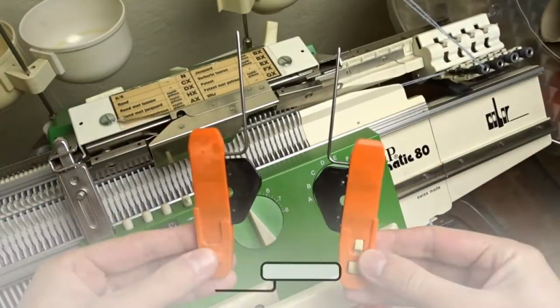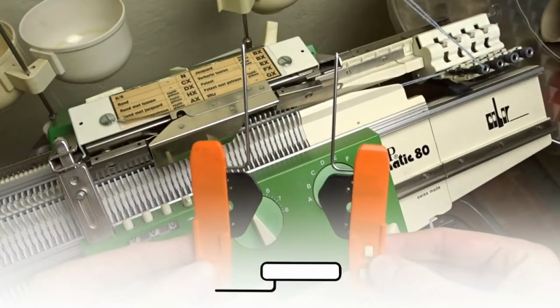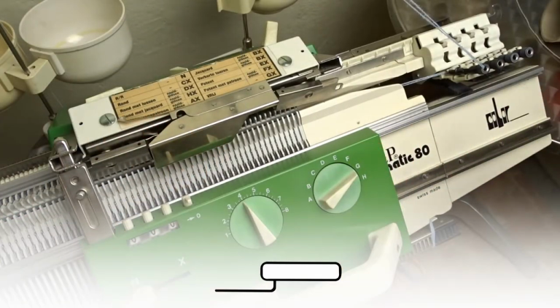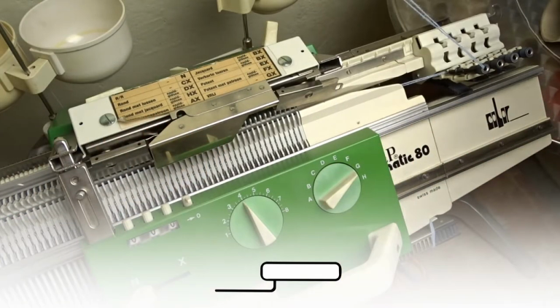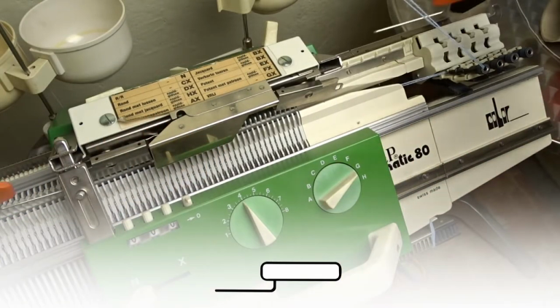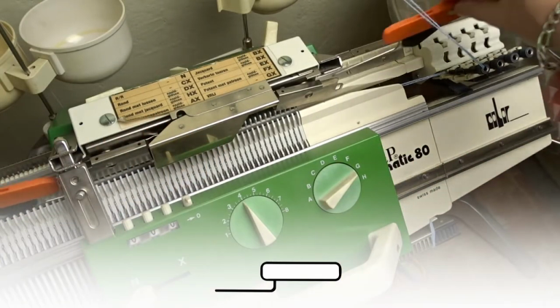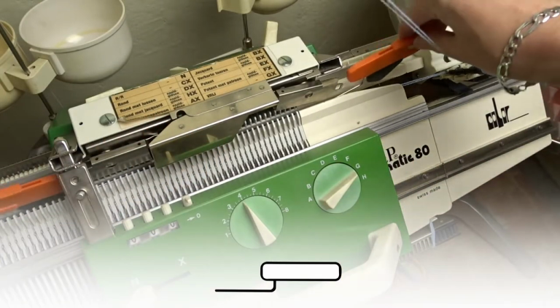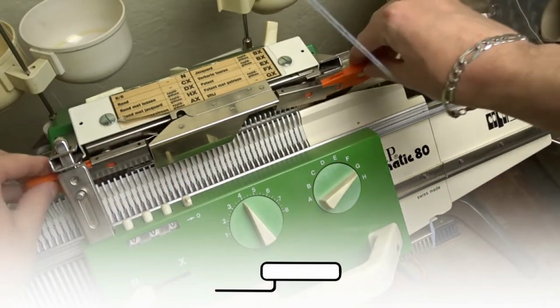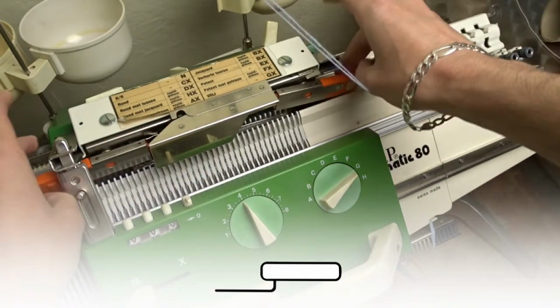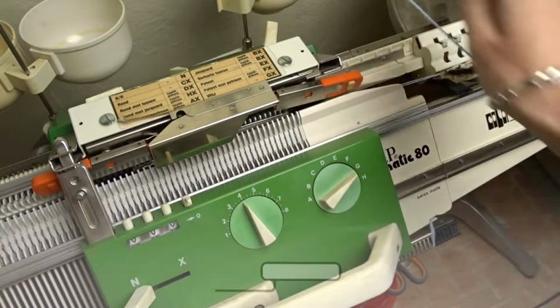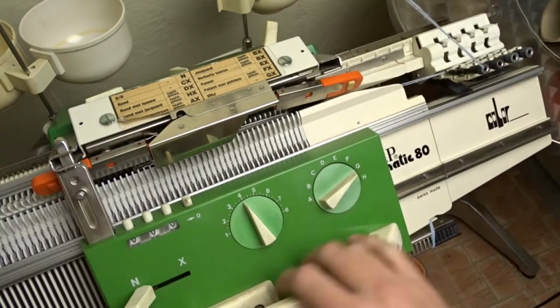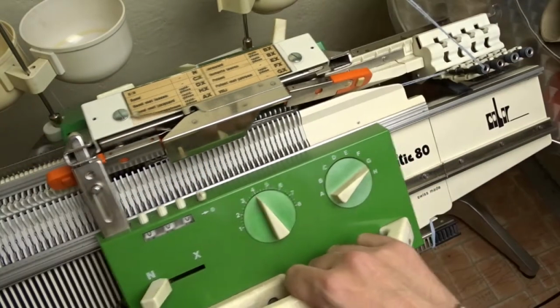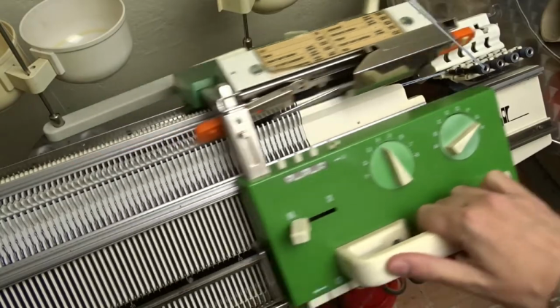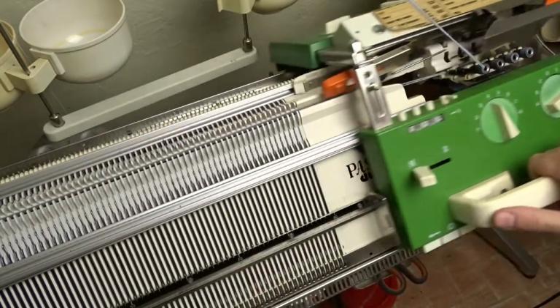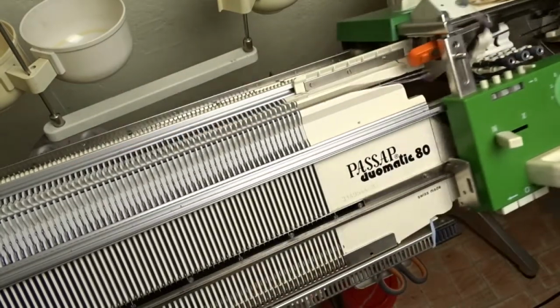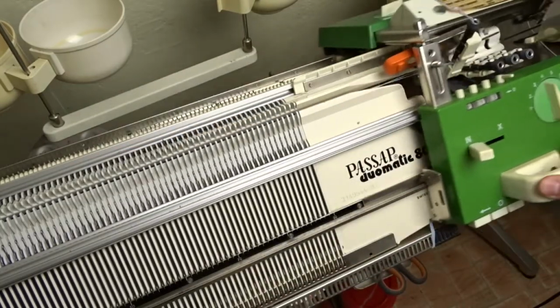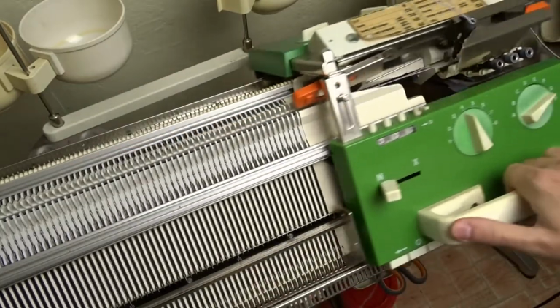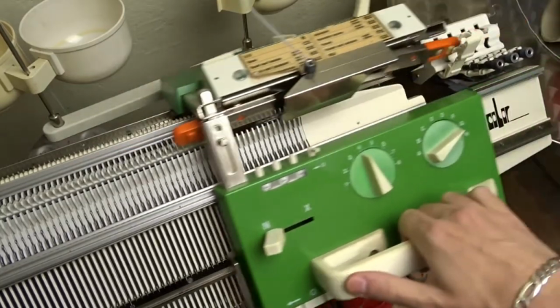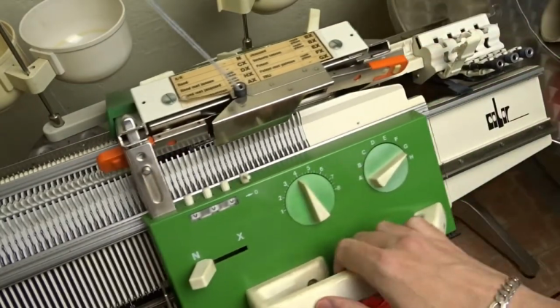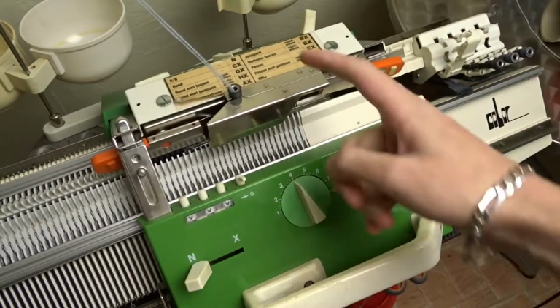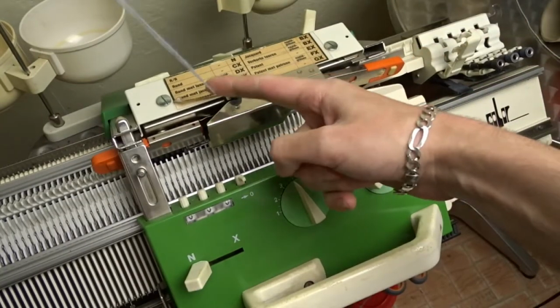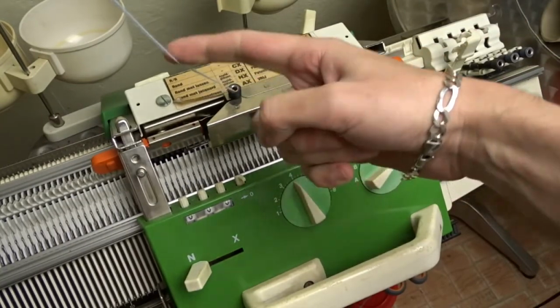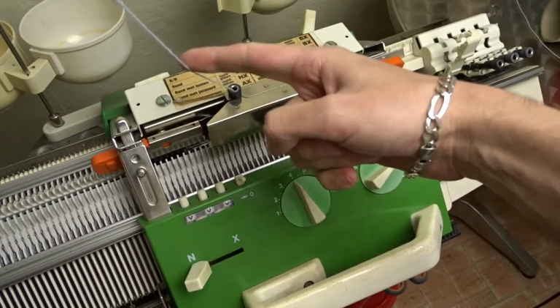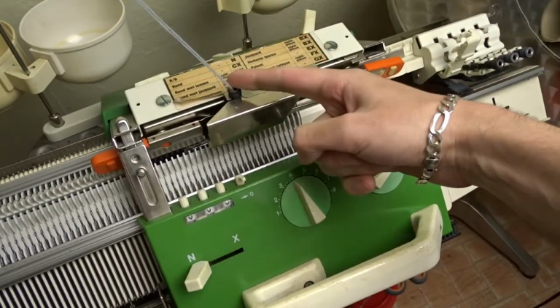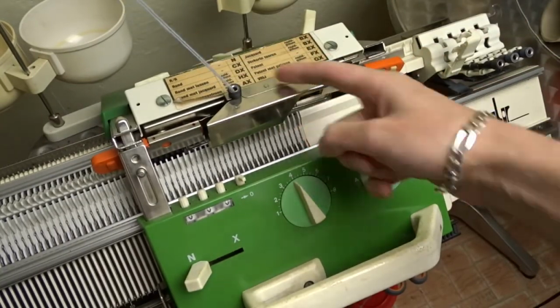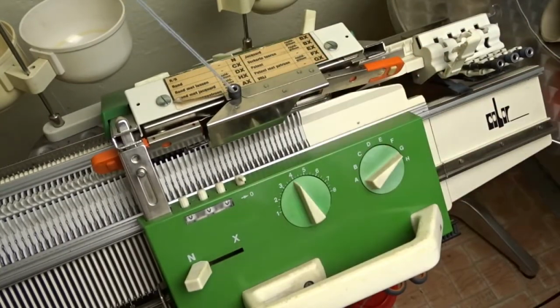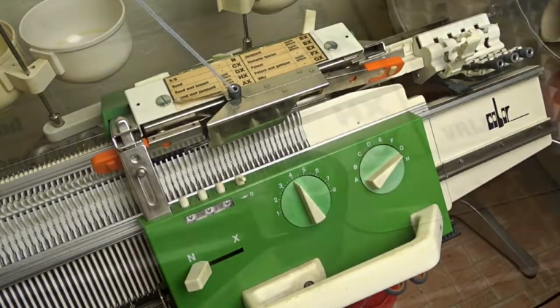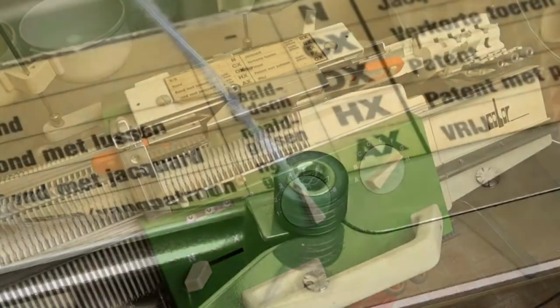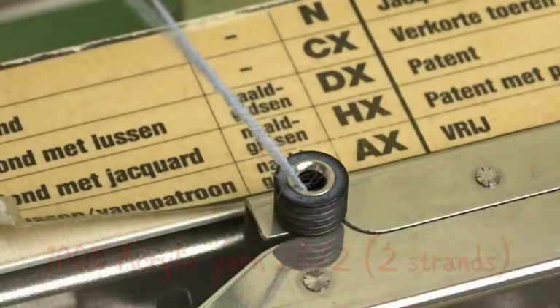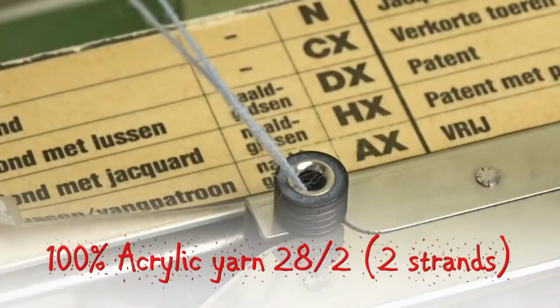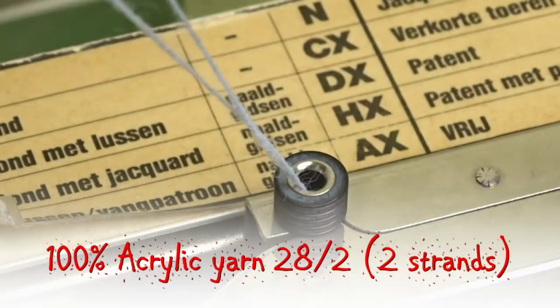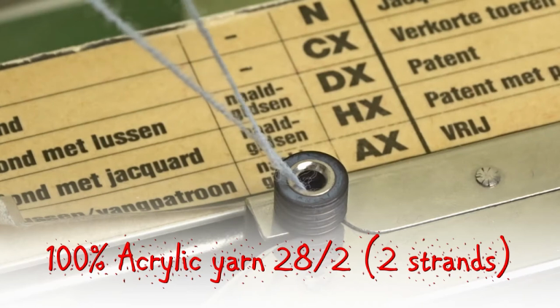Insert the orange strippers and take the yarn. I will use acrylic yarn to make the booties.